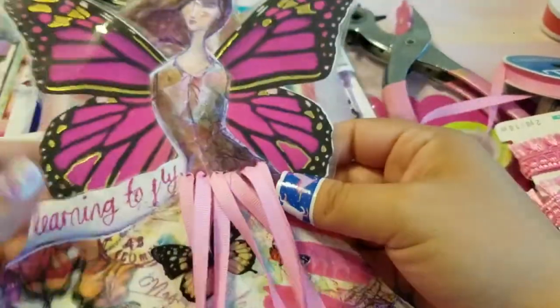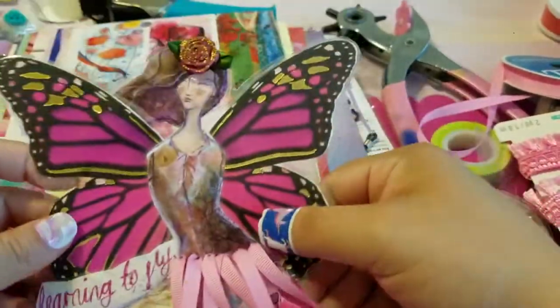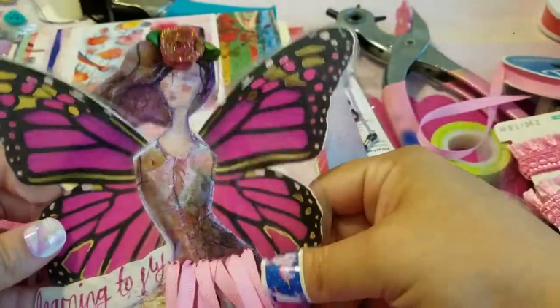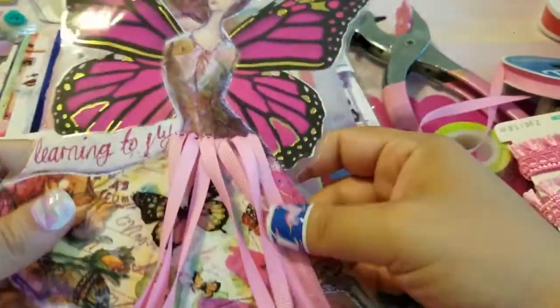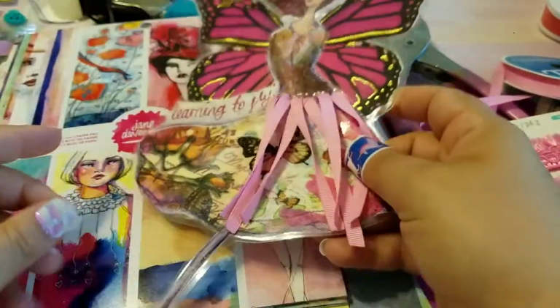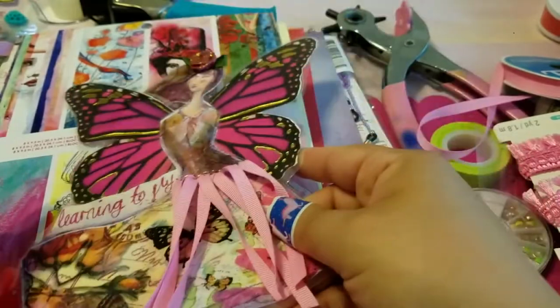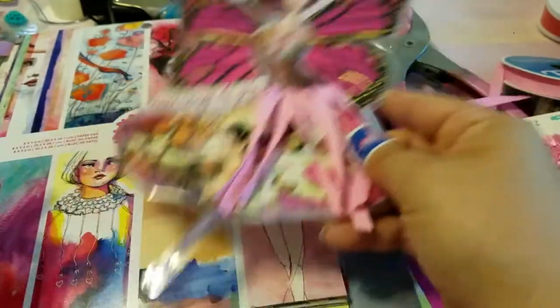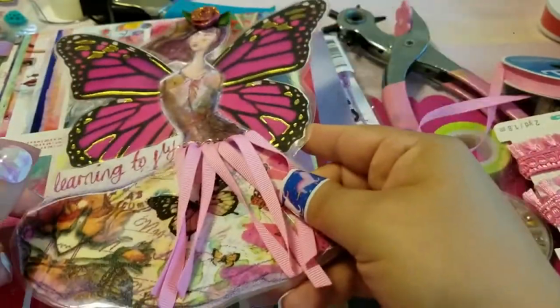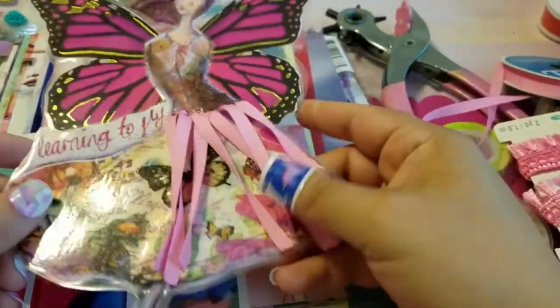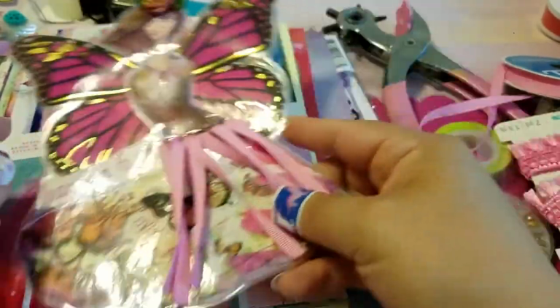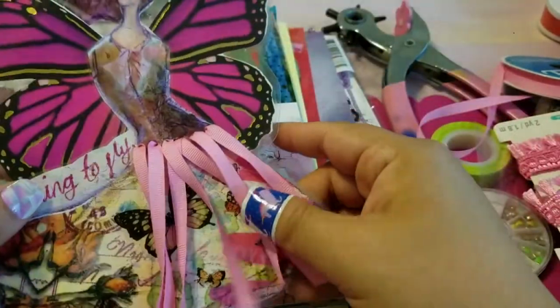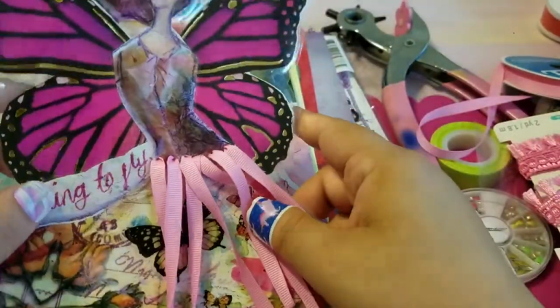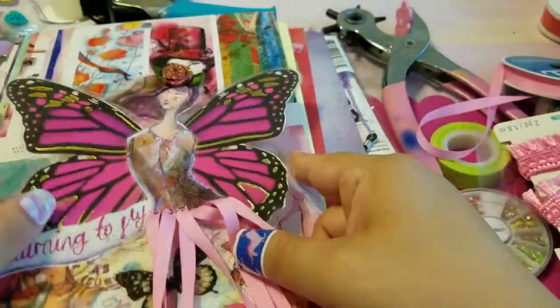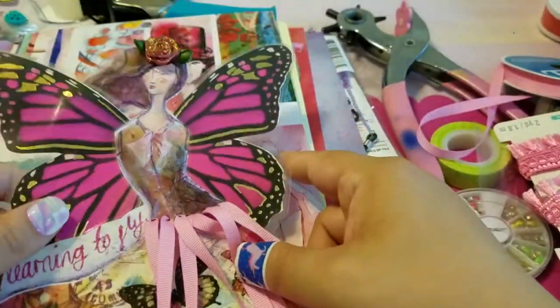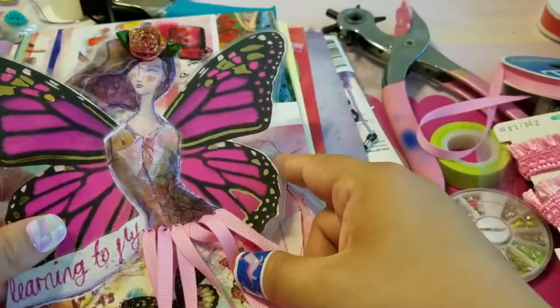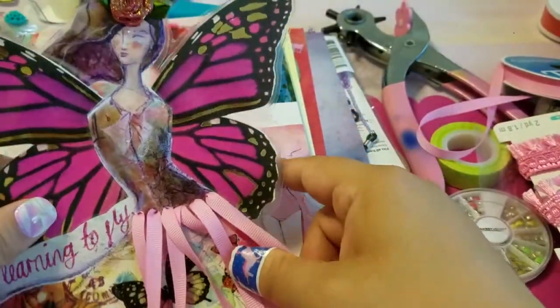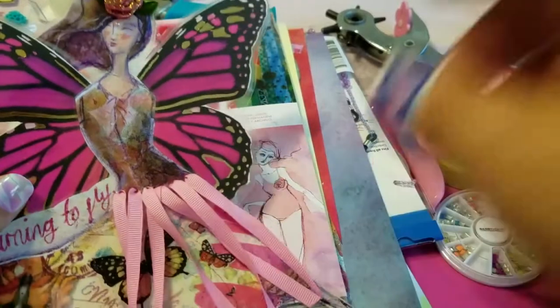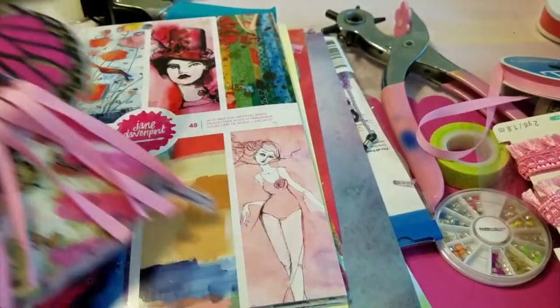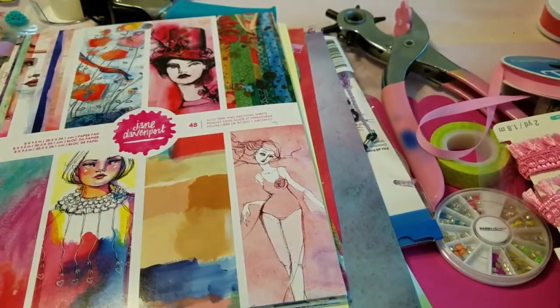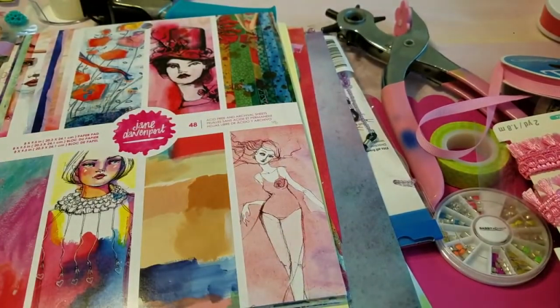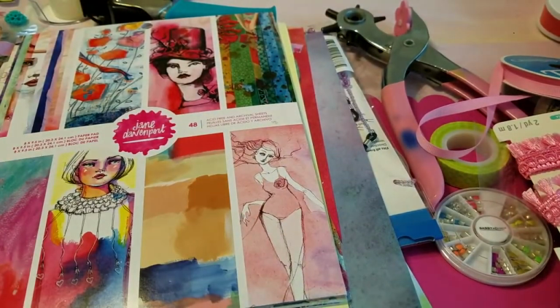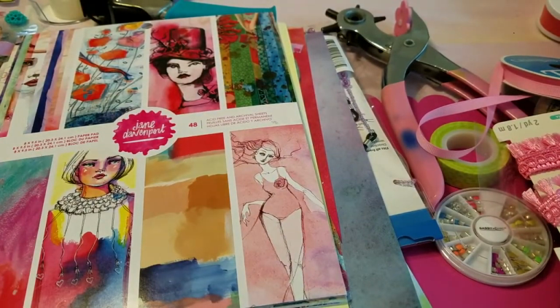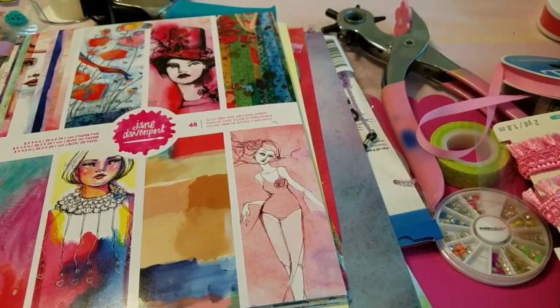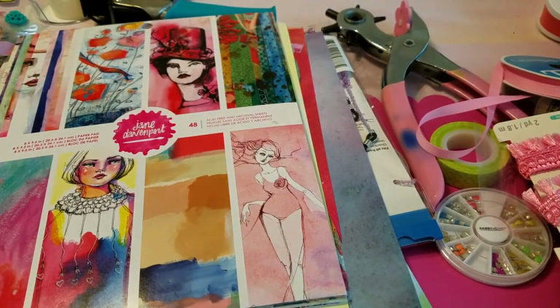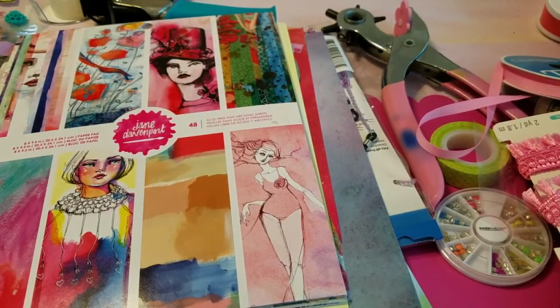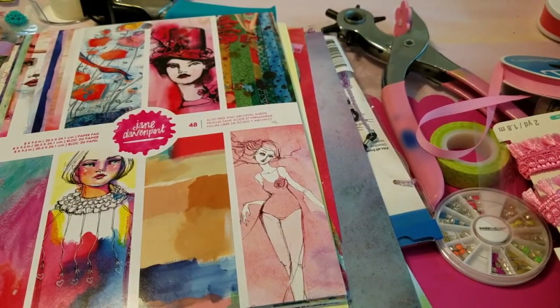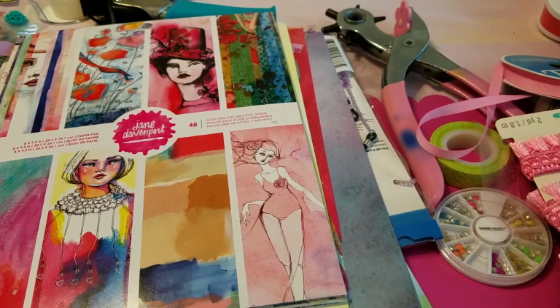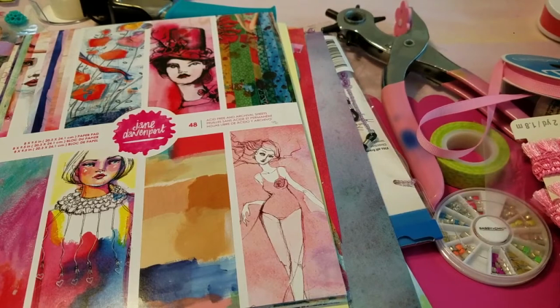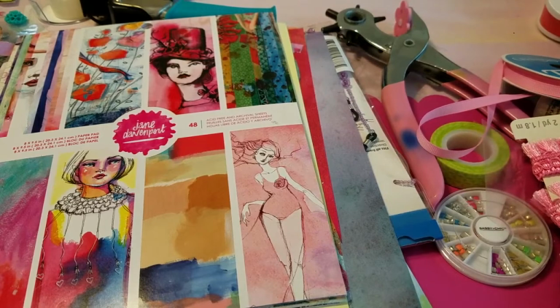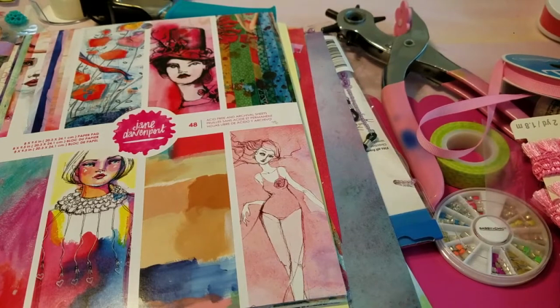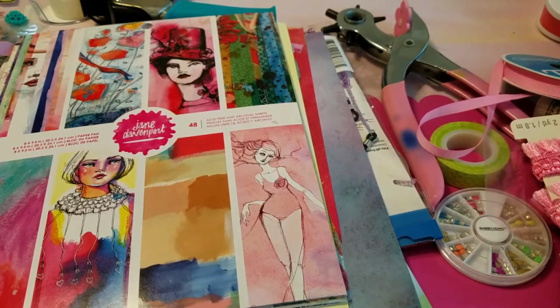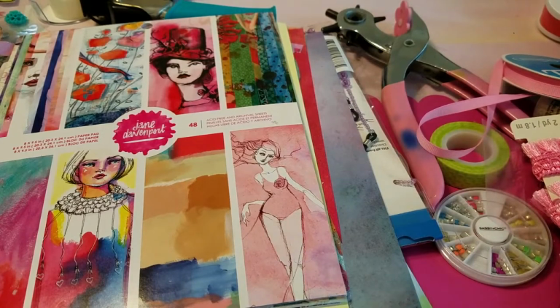This one is super cute — it could be used as a page marker or a bookmark. I haven't really thought of any other ways to use it right now but I'm pretty sure something will come to me. I think this is the second to last one that I made because the other one is in my TN right now.